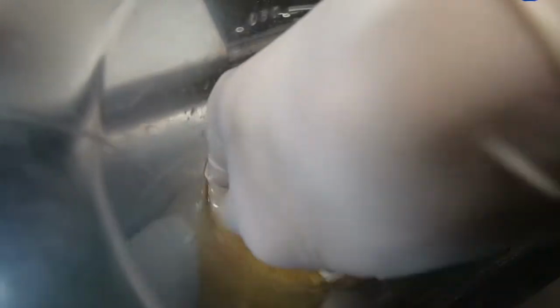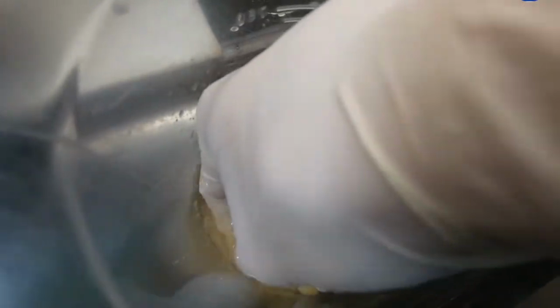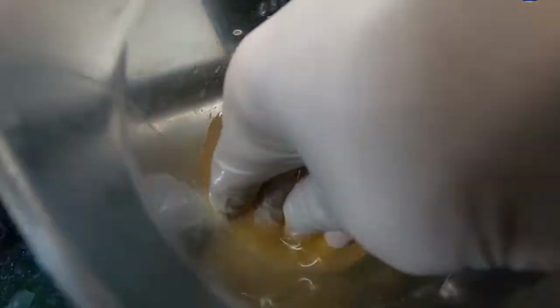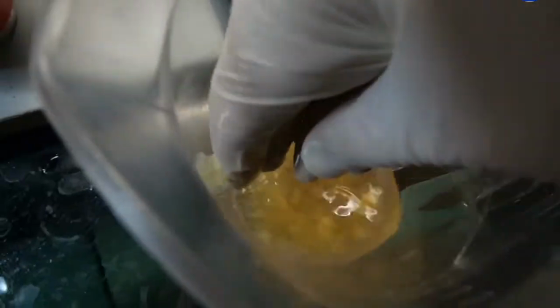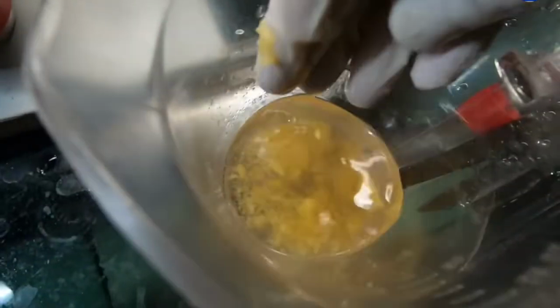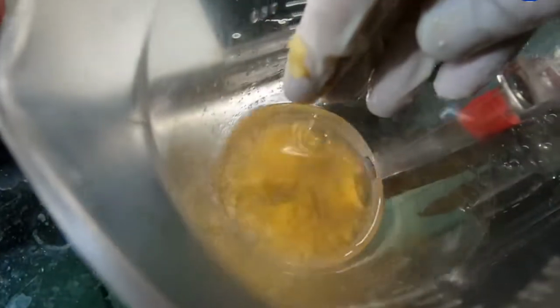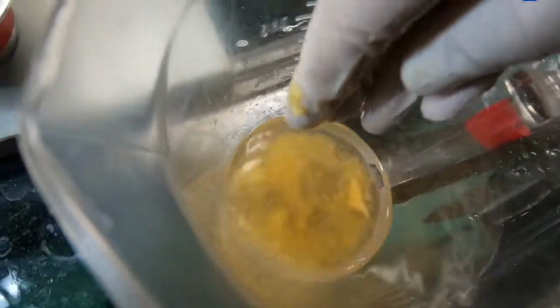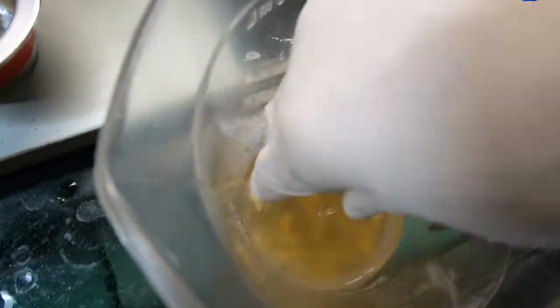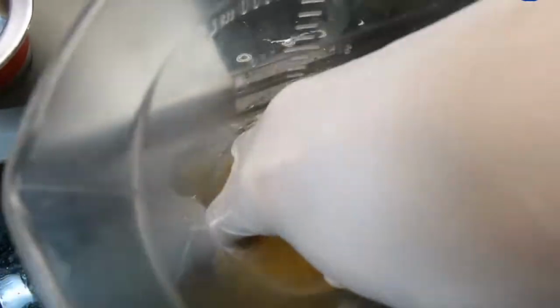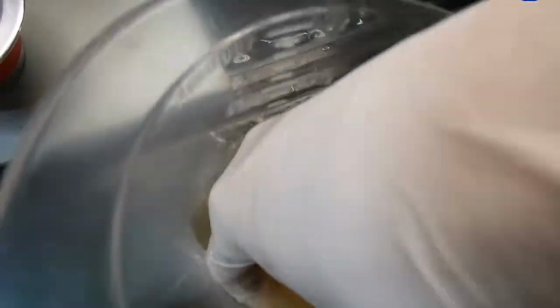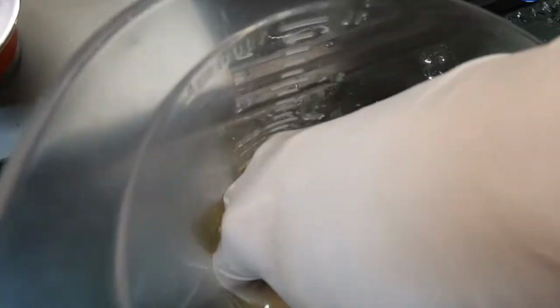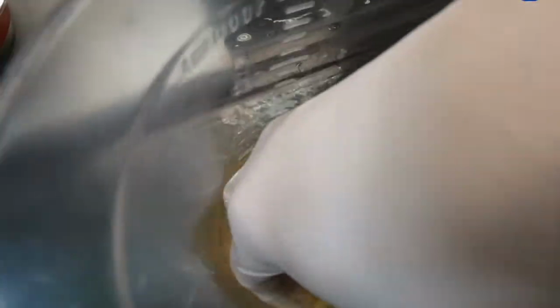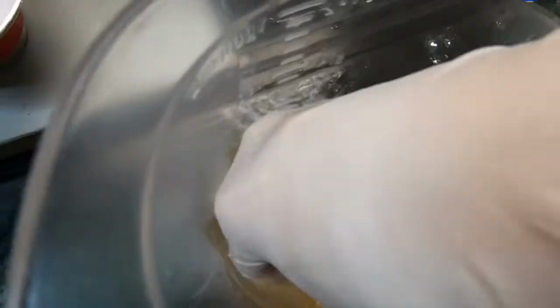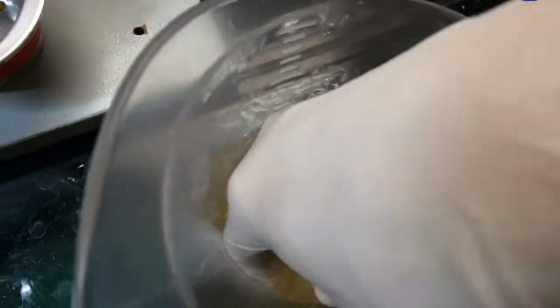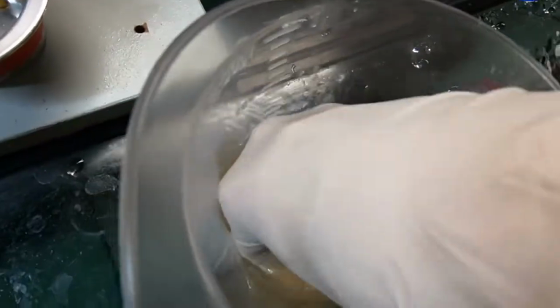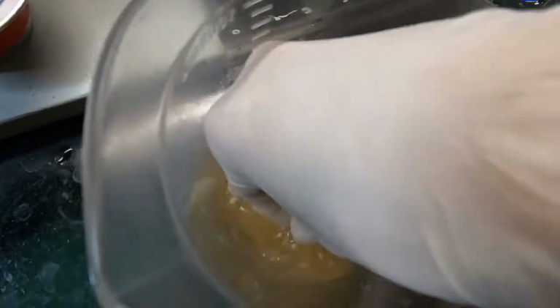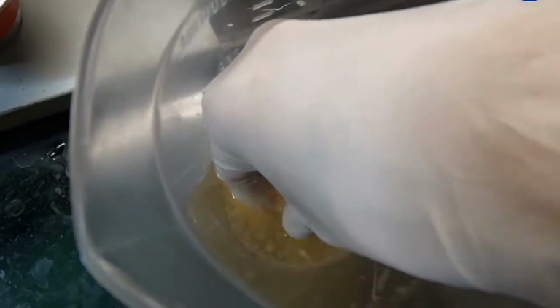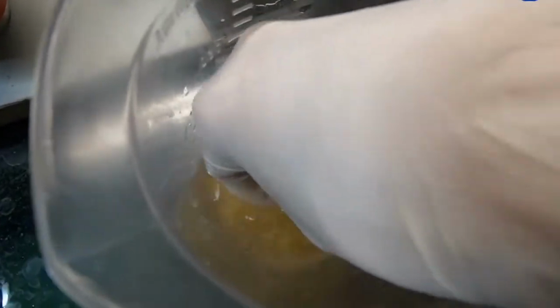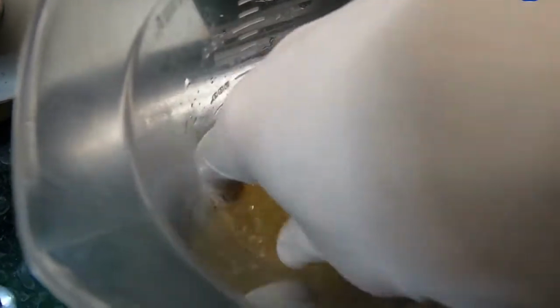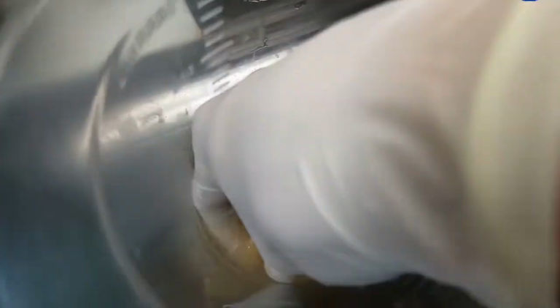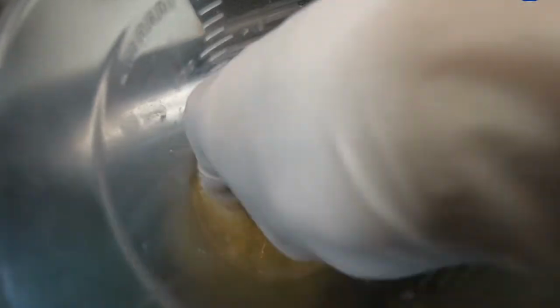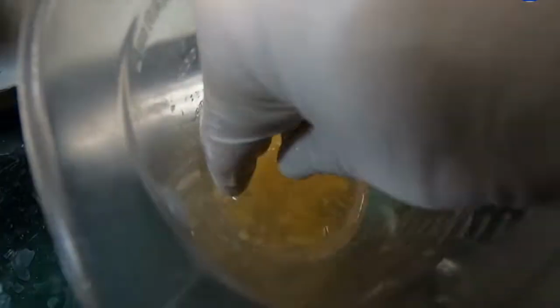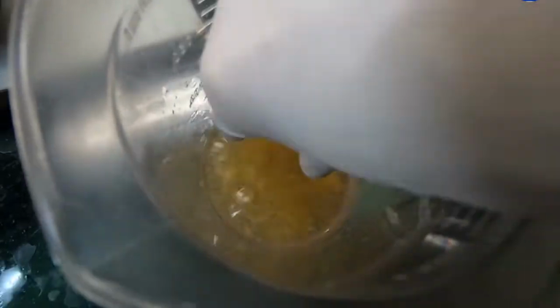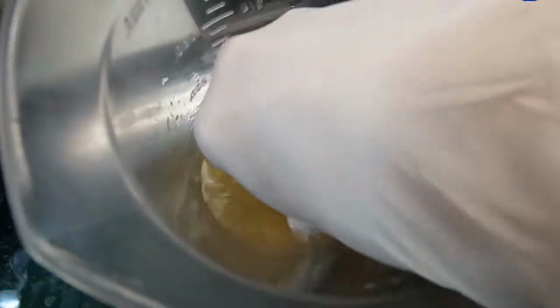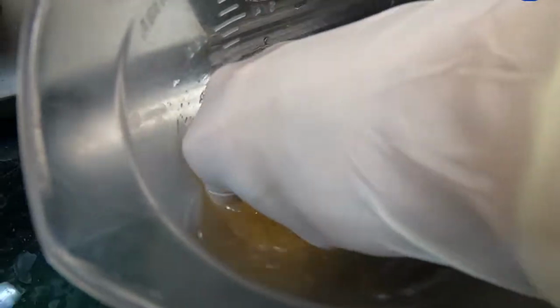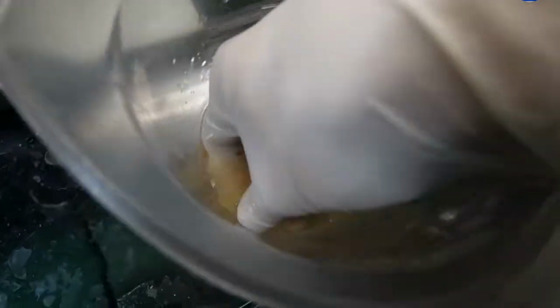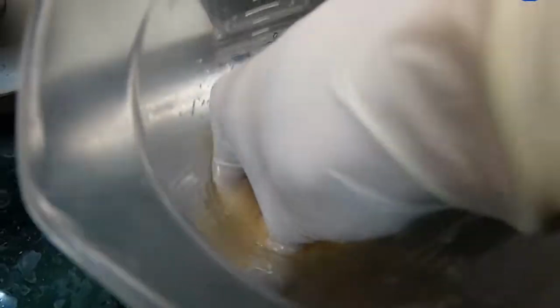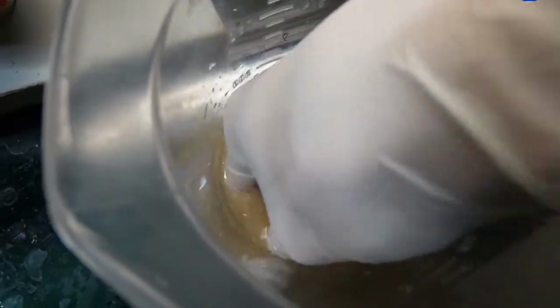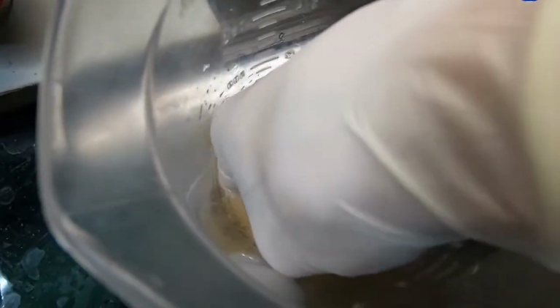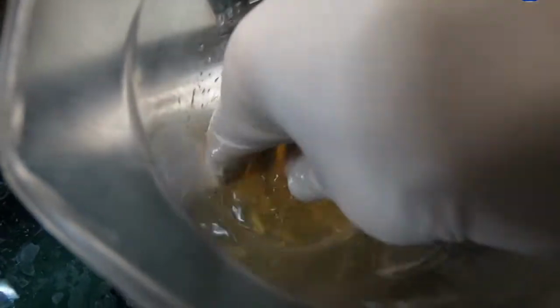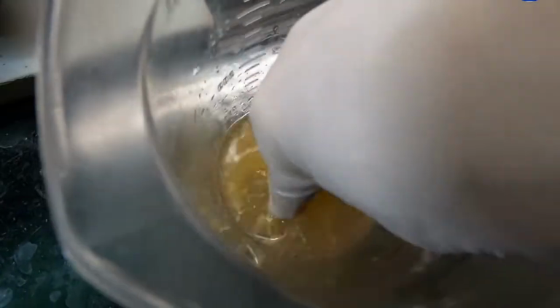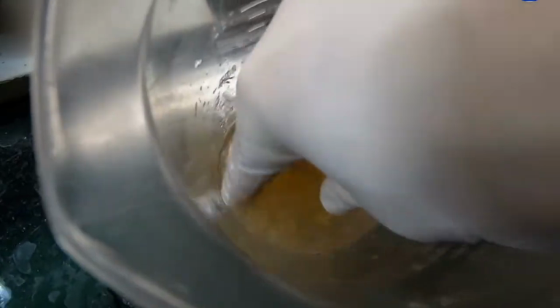Don't be afraid to really get your hands dirty here. It's important to make the consistency of the slurry as even as possible. We don't want to disappoint our customers.